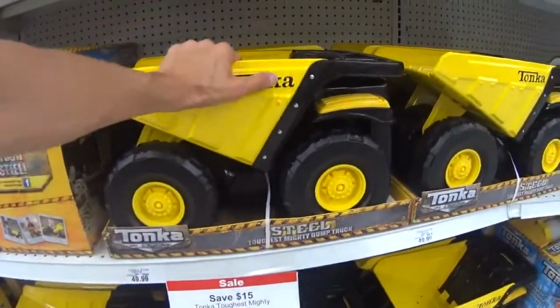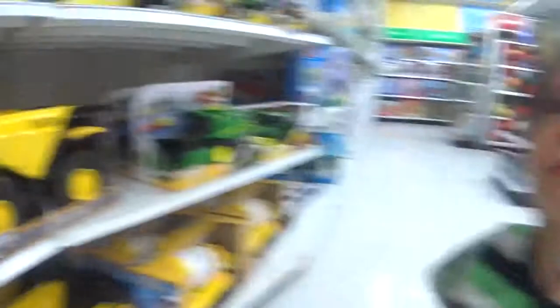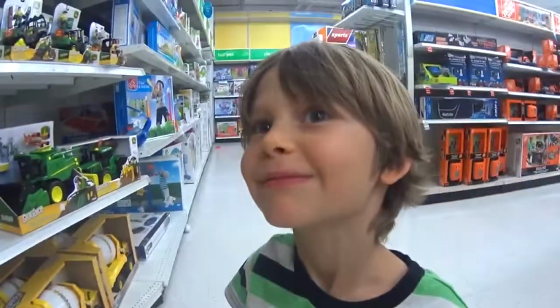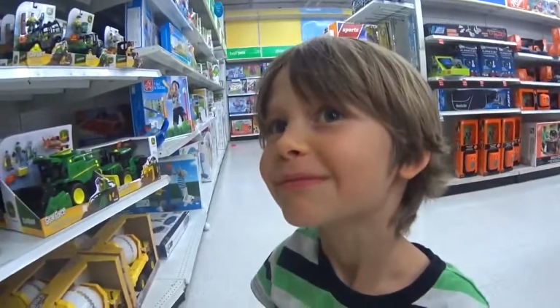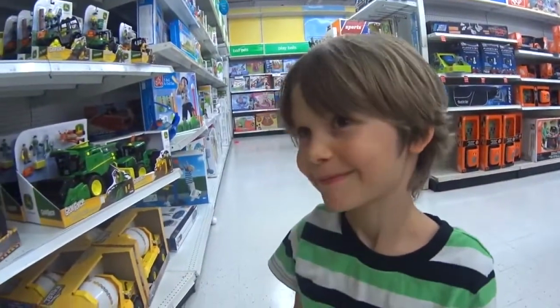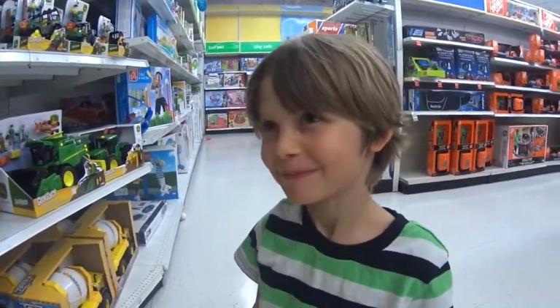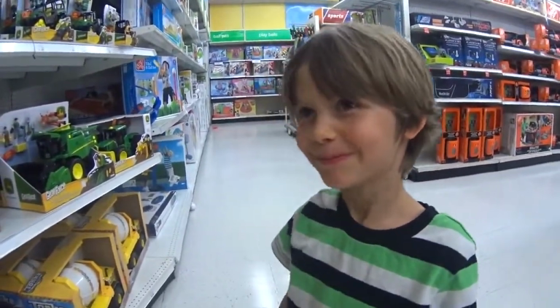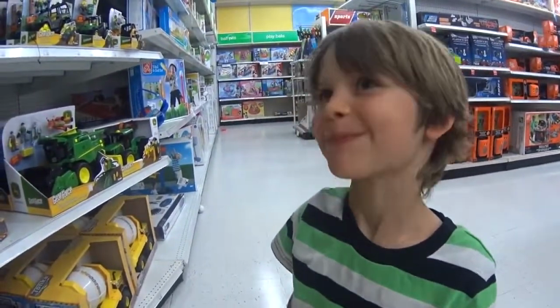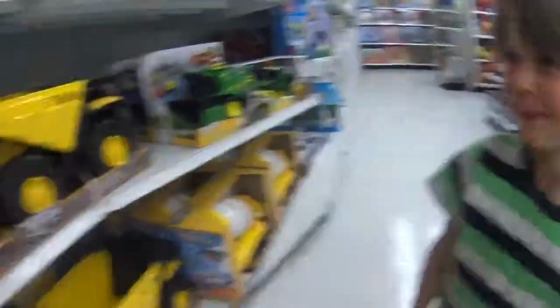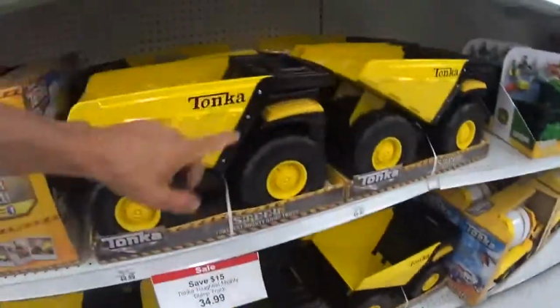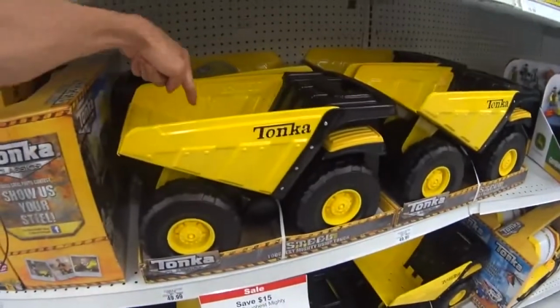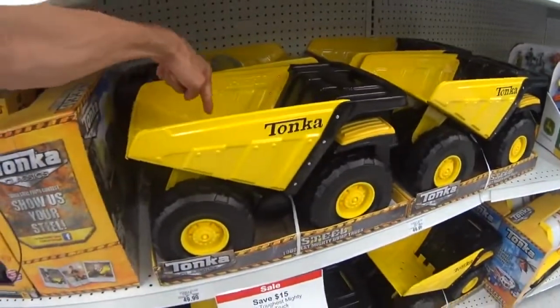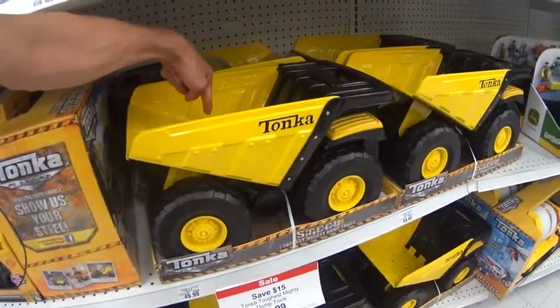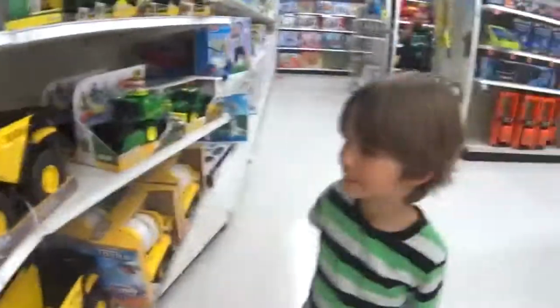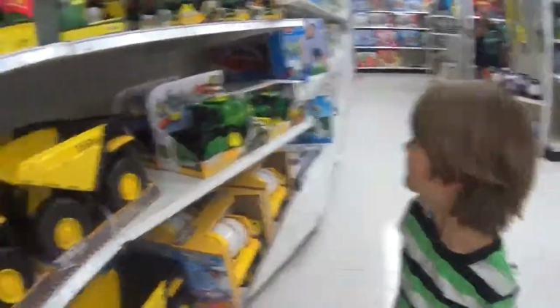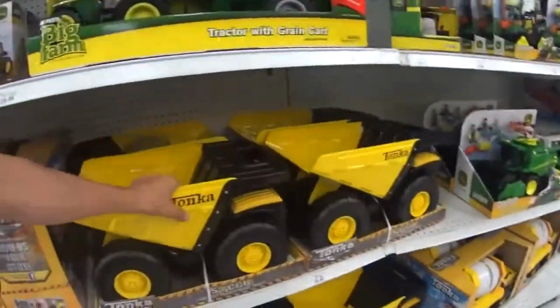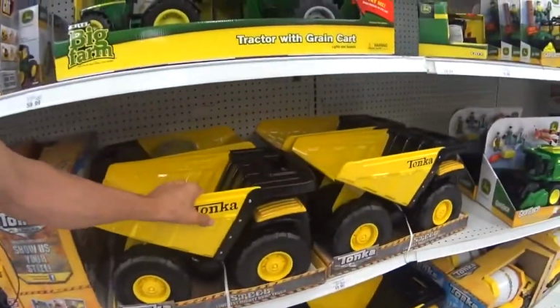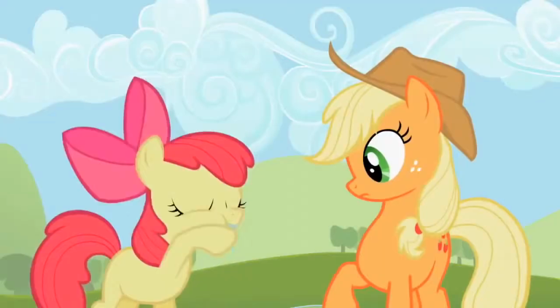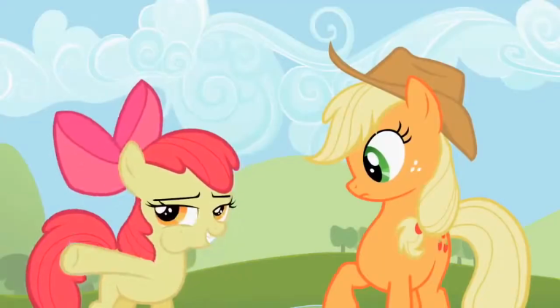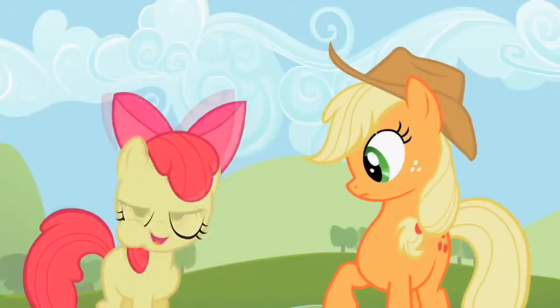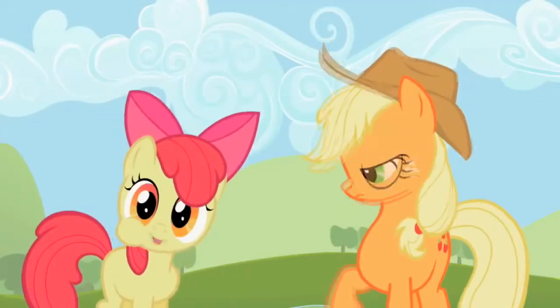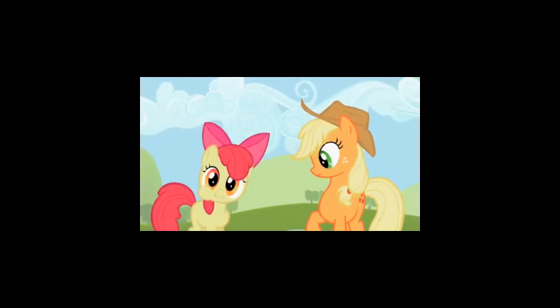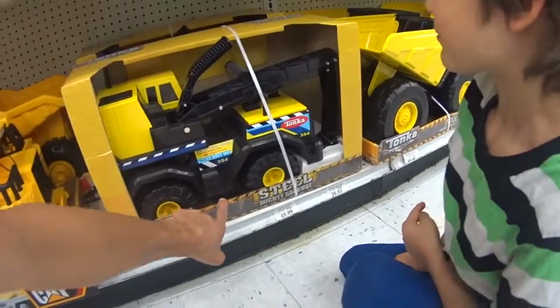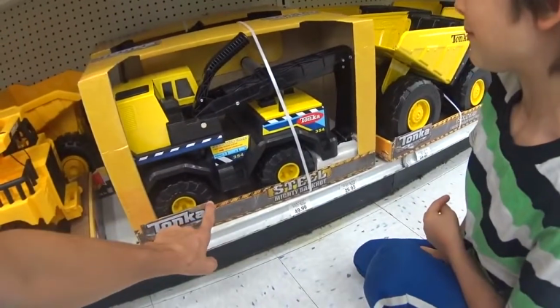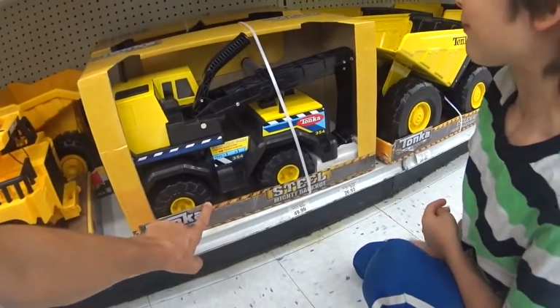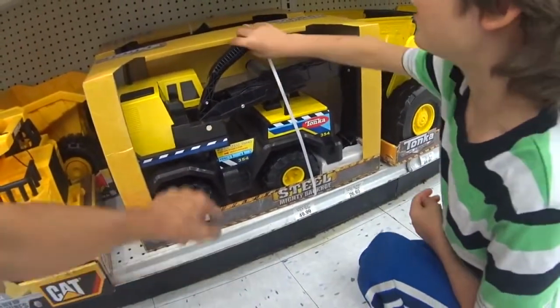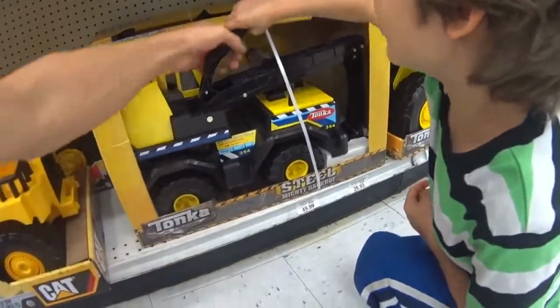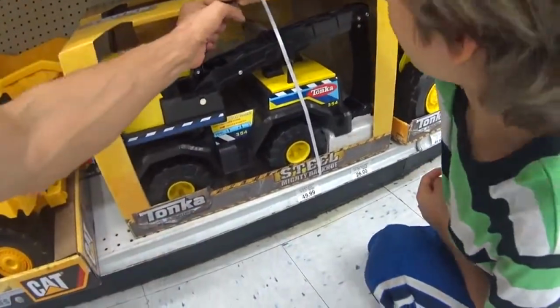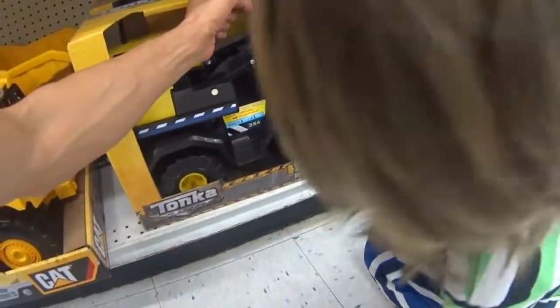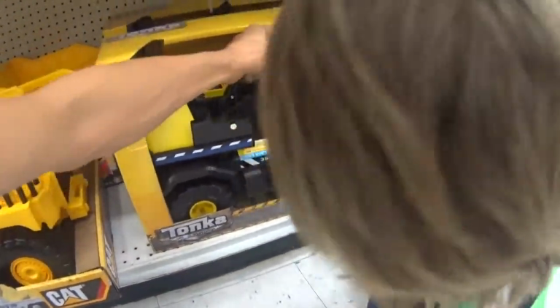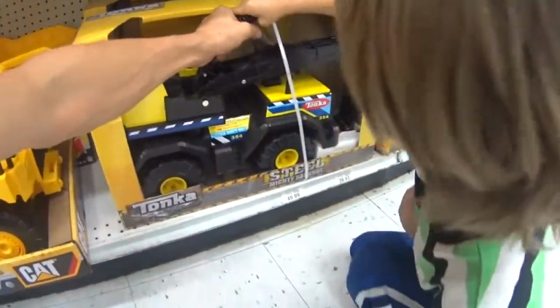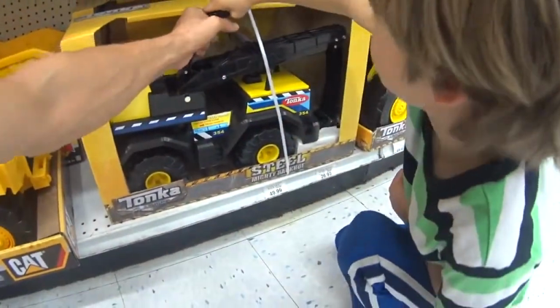Hey, do you think we should get that one? You want to get it? I bet you could ride in this one! Okay, hey, that's pretty neat! And it works like that, and like that.